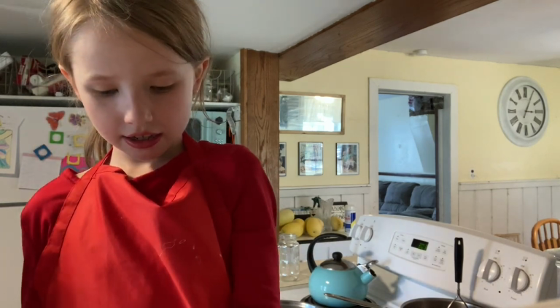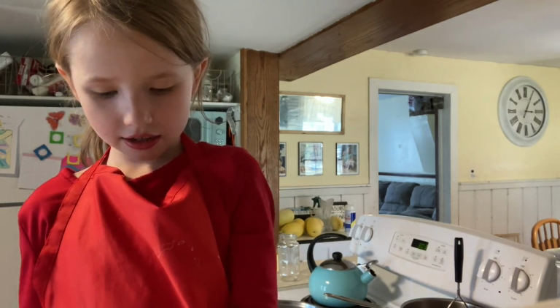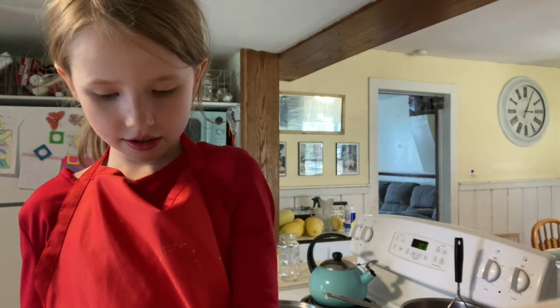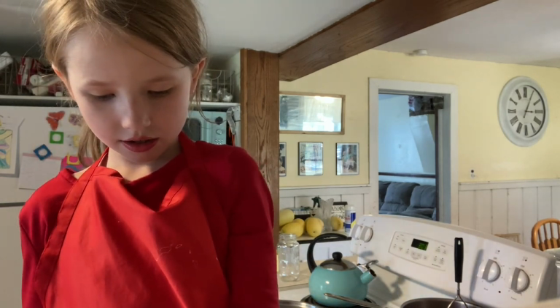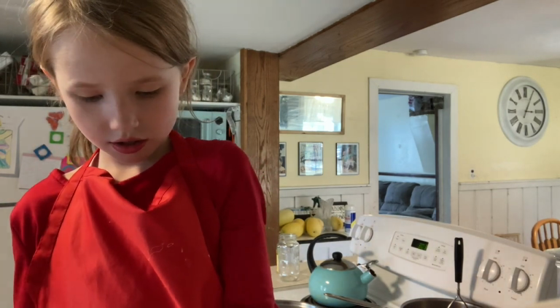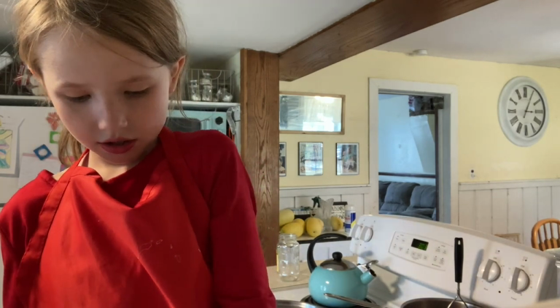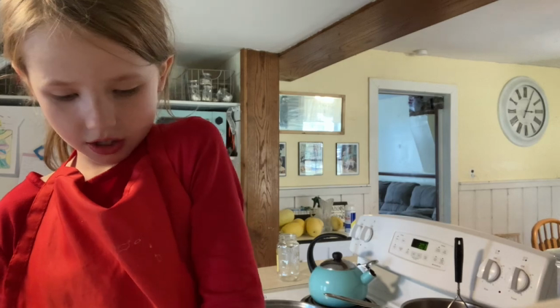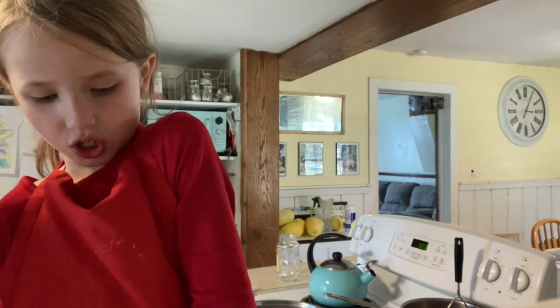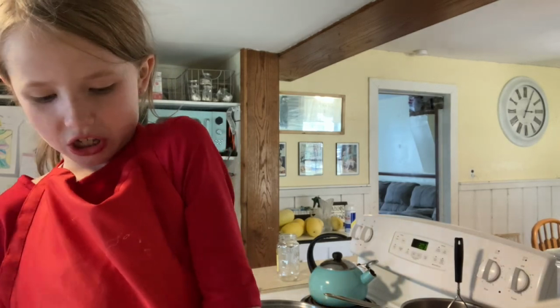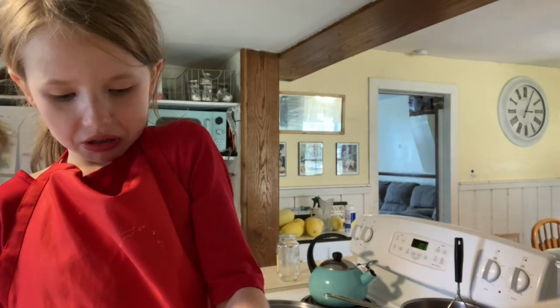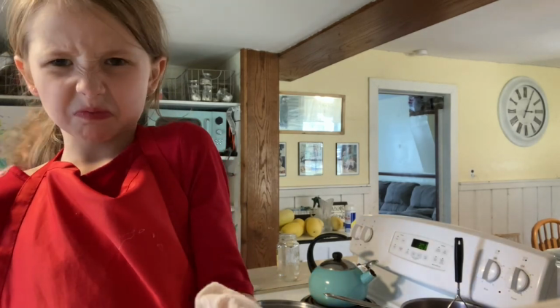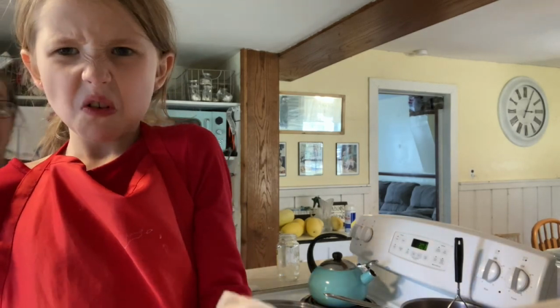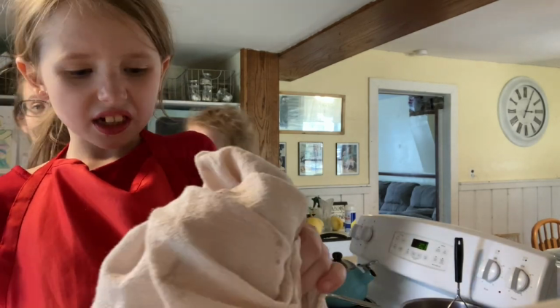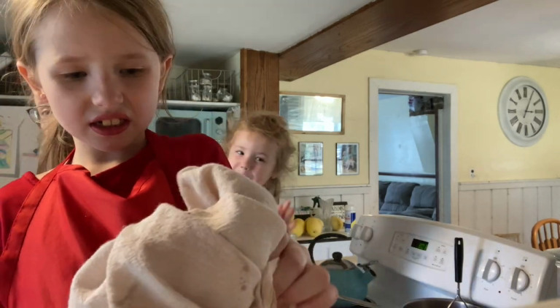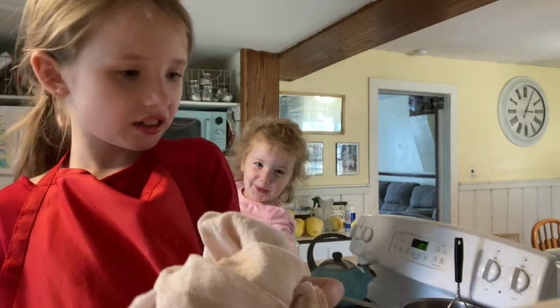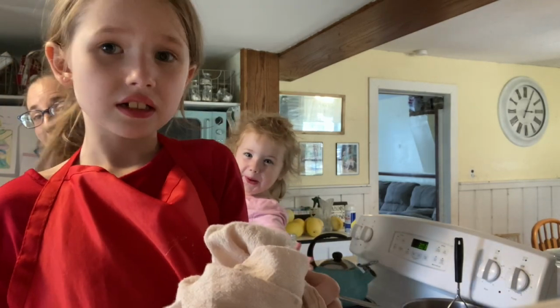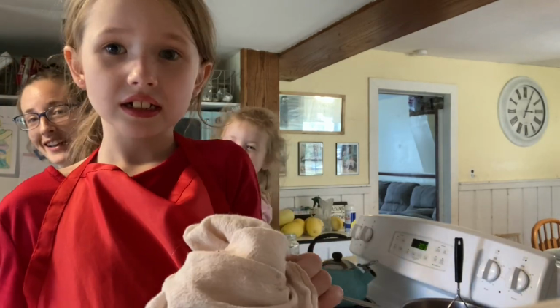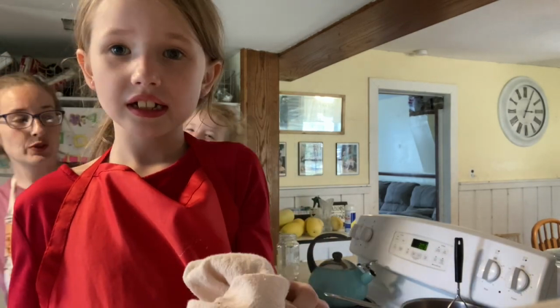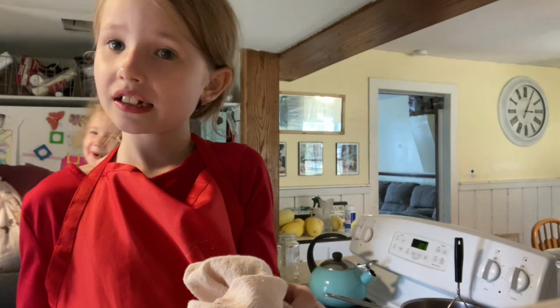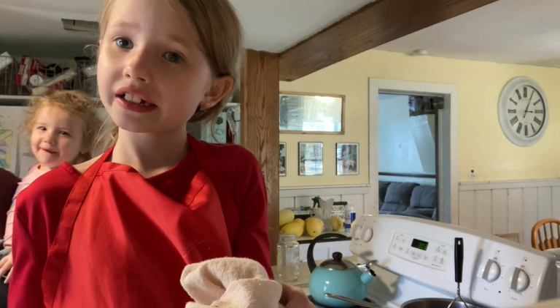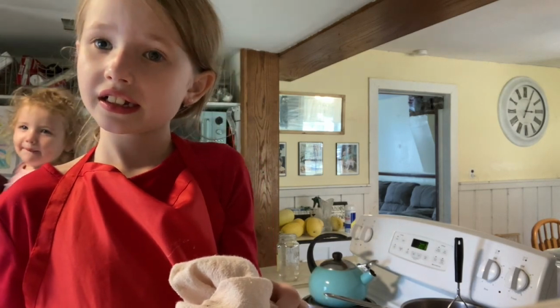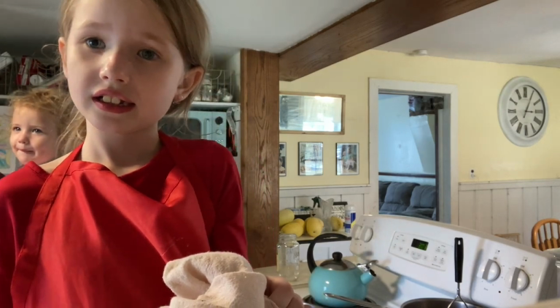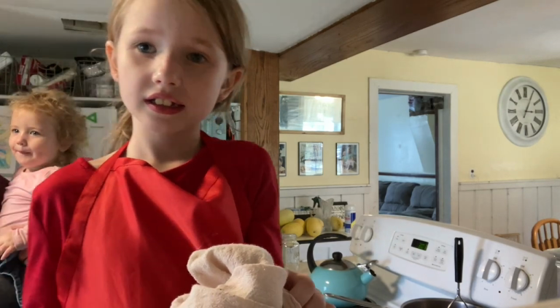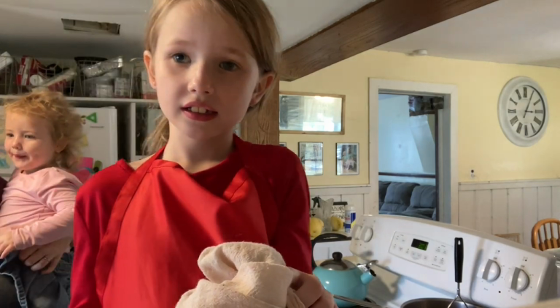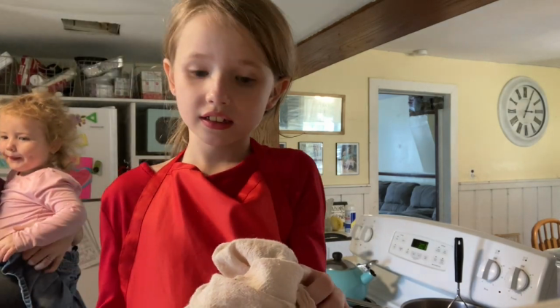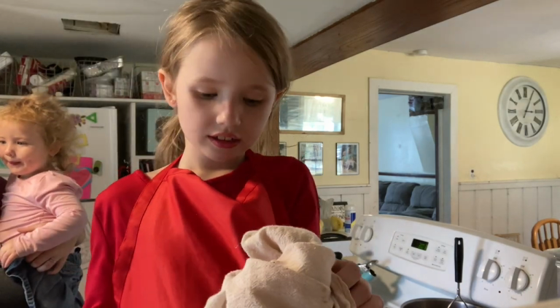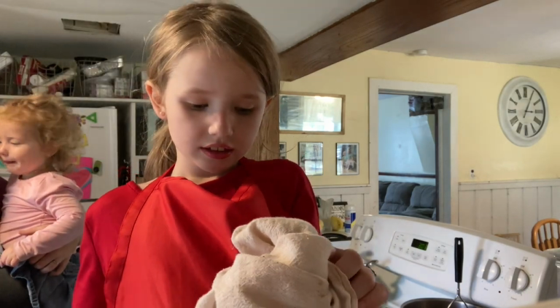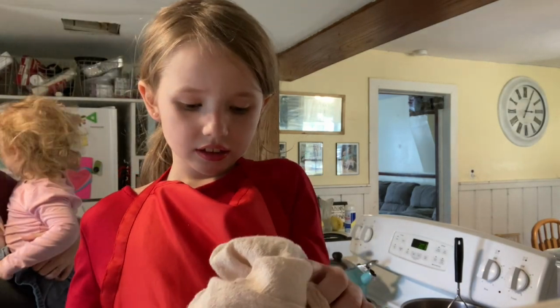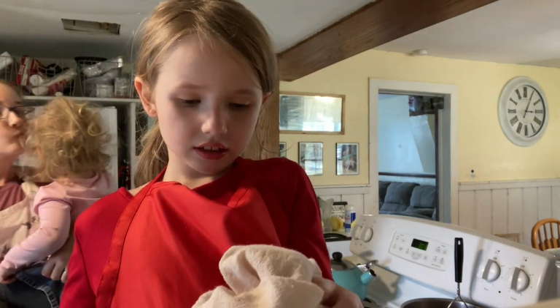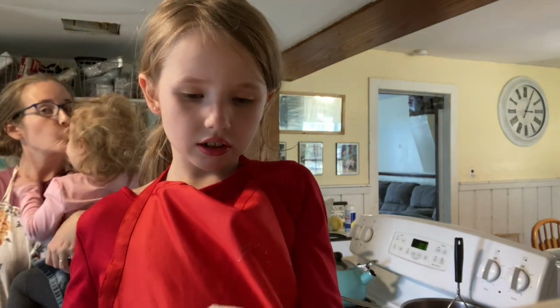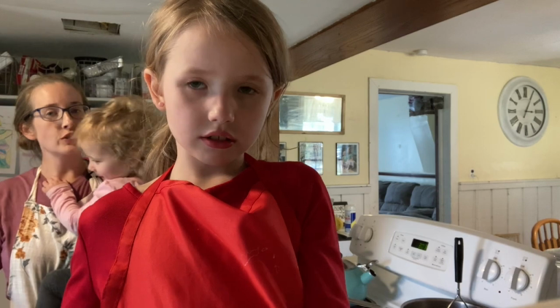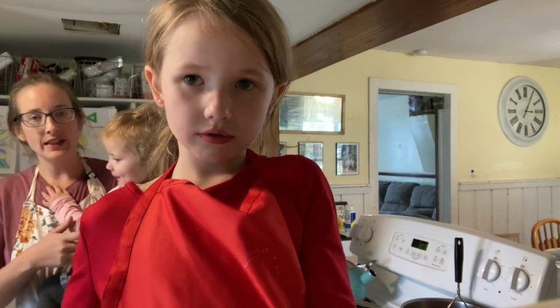Oh hey — look who woke up from their nap. Say hi! Do you want to go get a snacky? Do you need to go potty? It's getting hot now. Let's go get a snack.